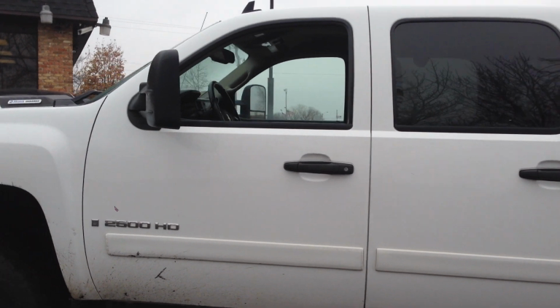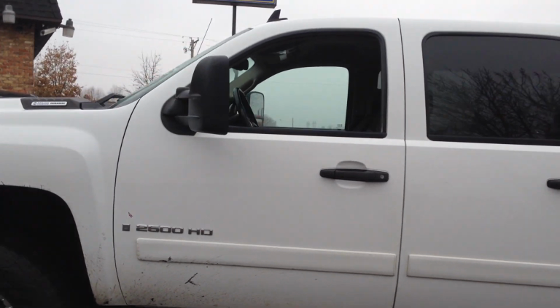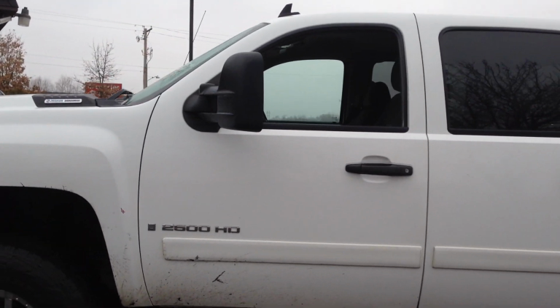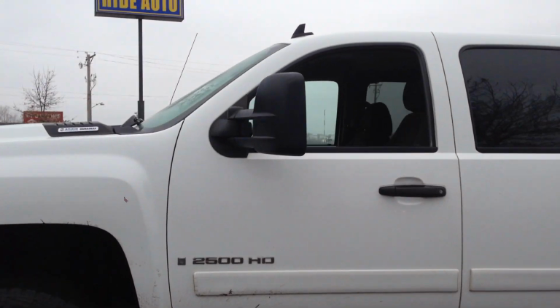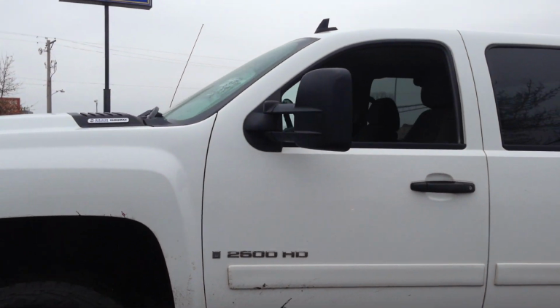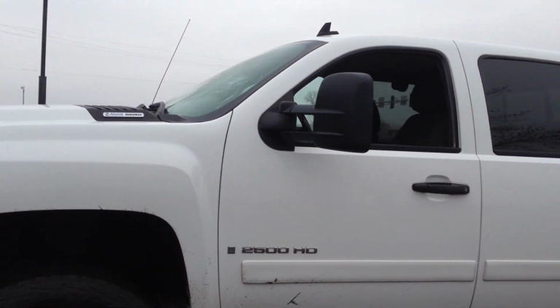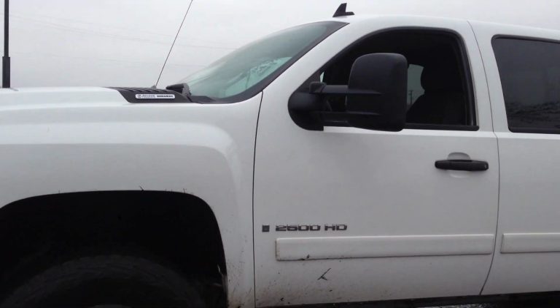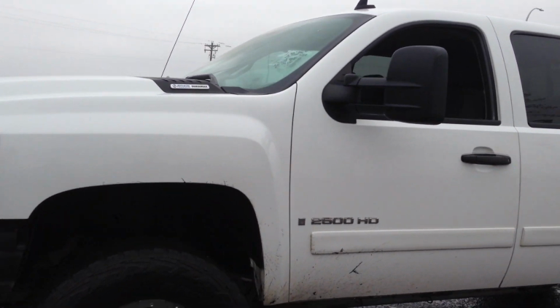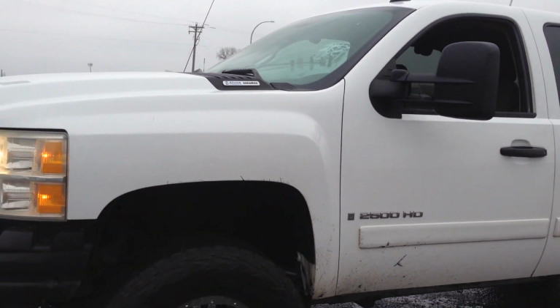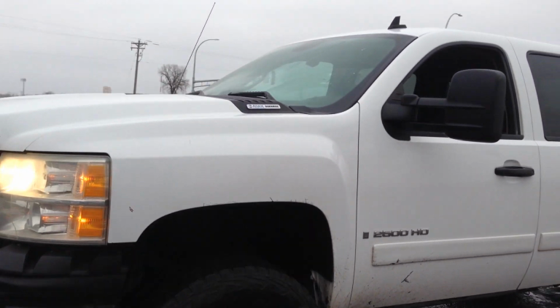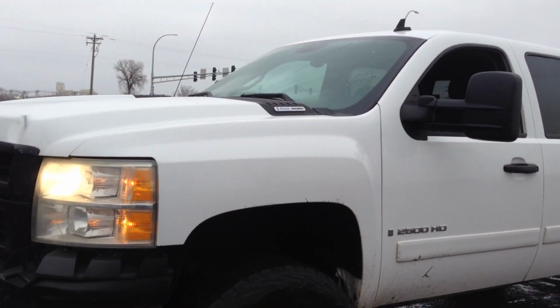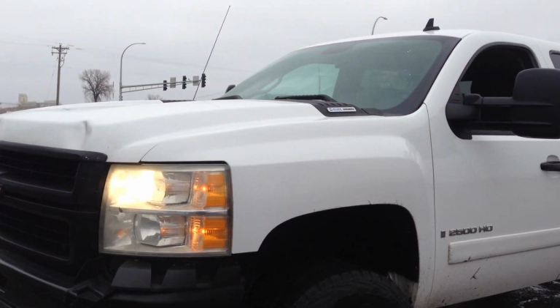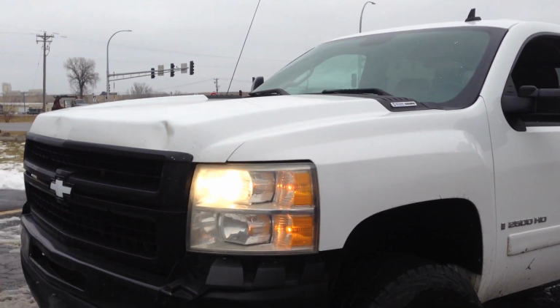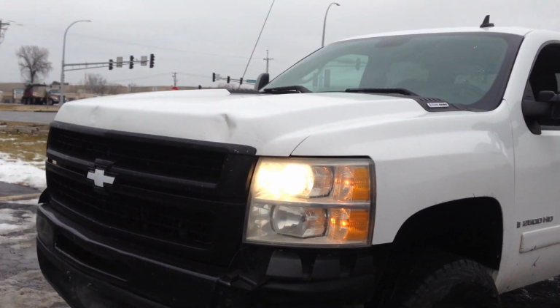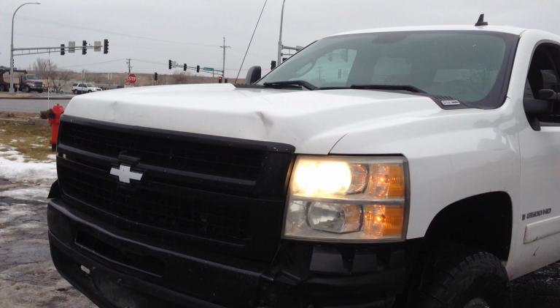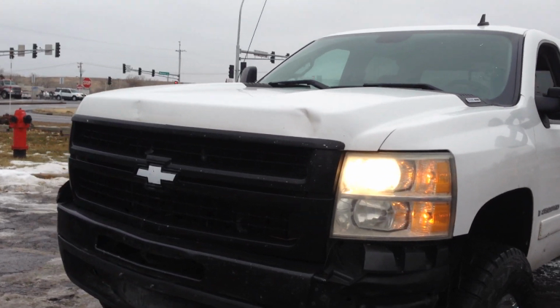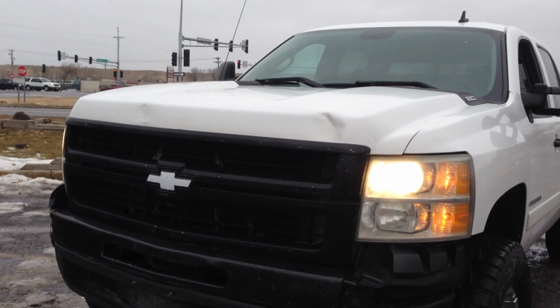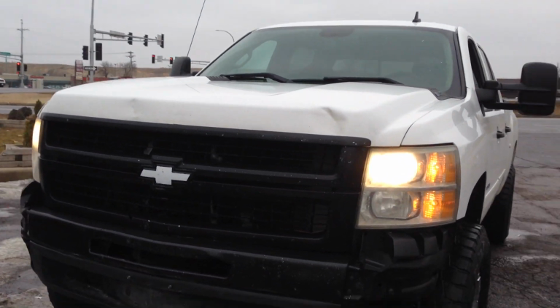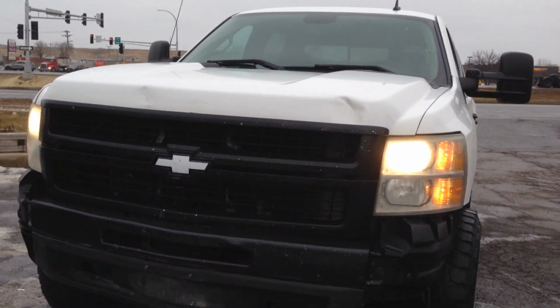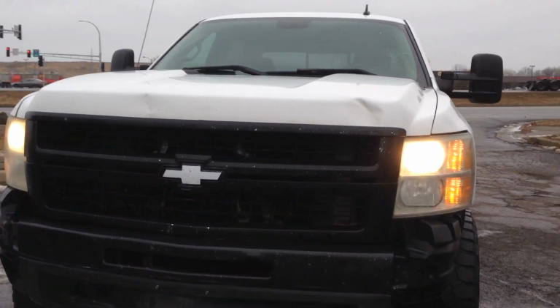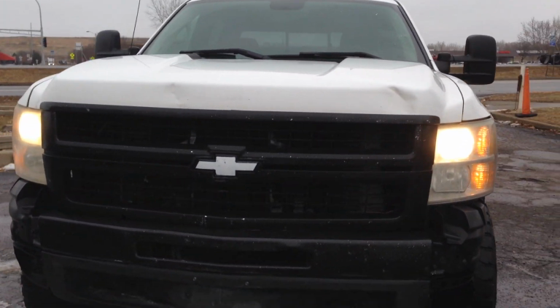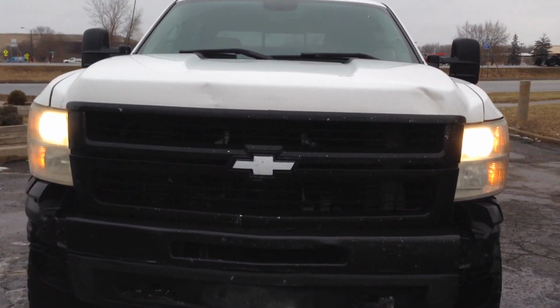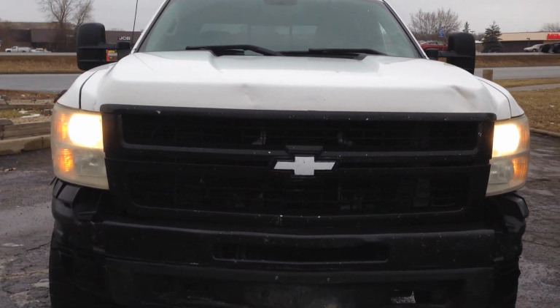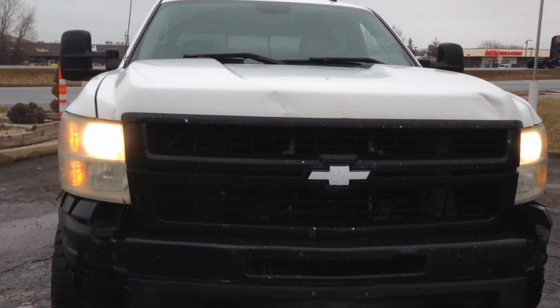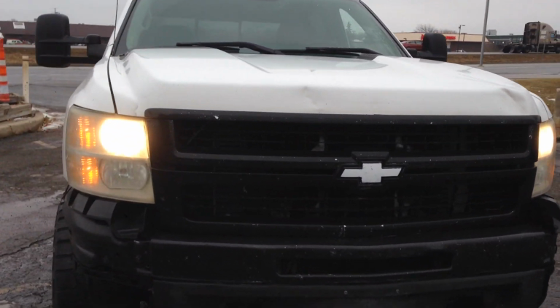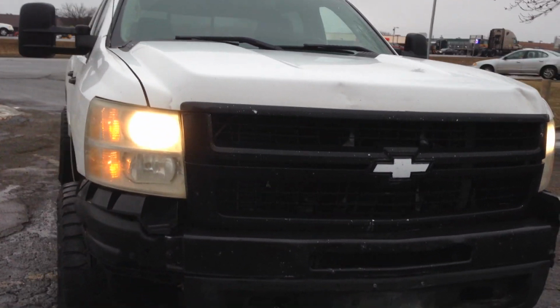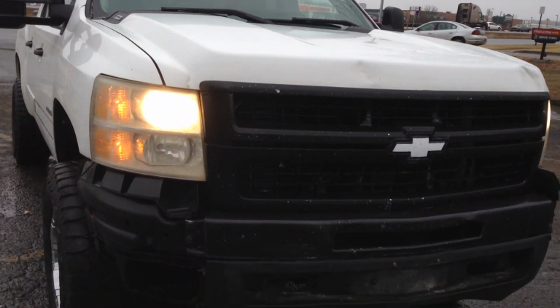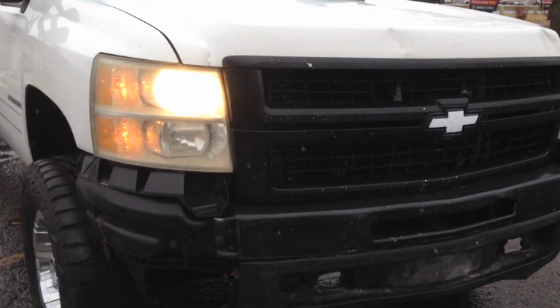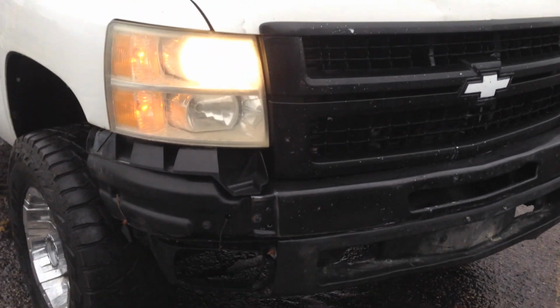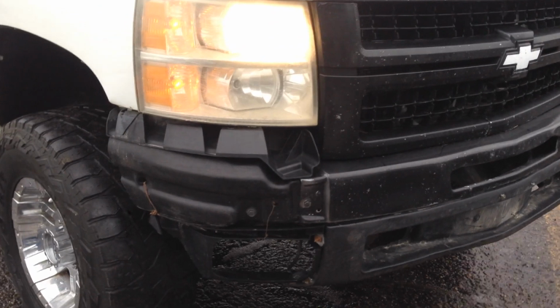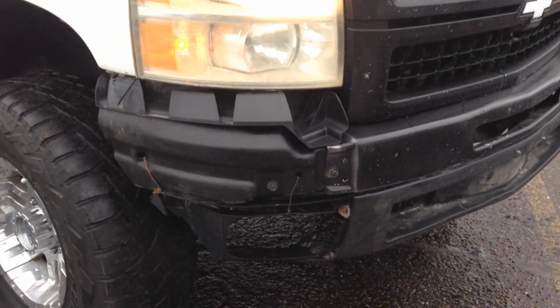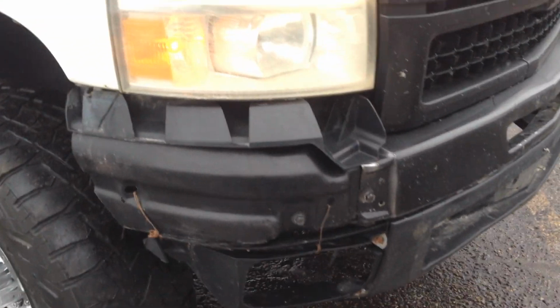This is a southern vehicle — it came out of Kansas — so there is no rust on the vehicle, but there are some damages to the vehicle that I want to show you. It is a clean title vehicle. For example, these end caps are missing.